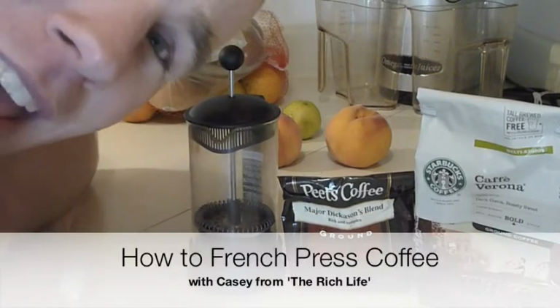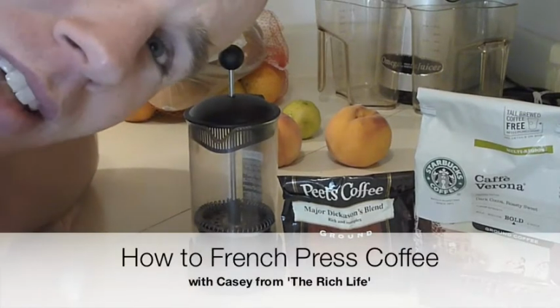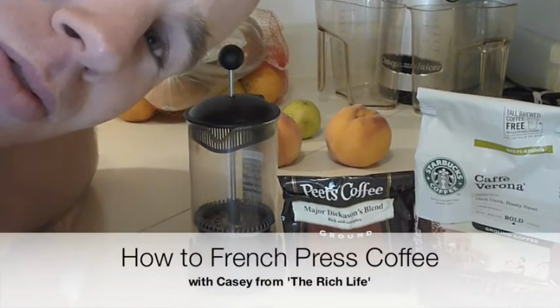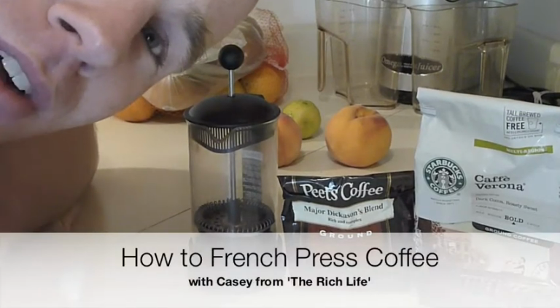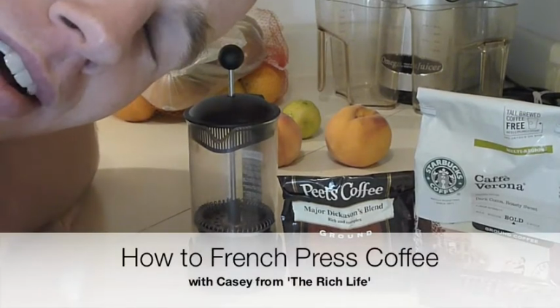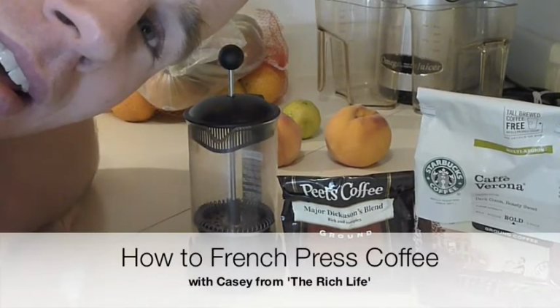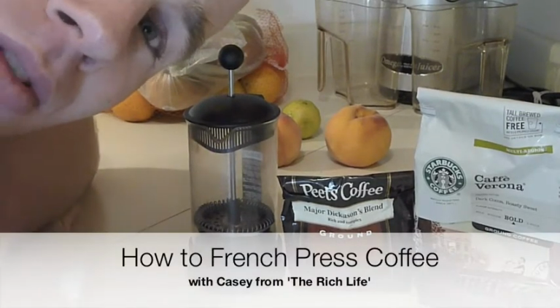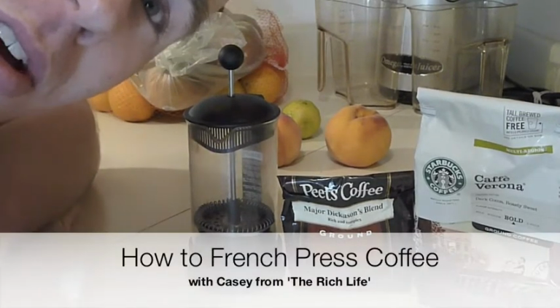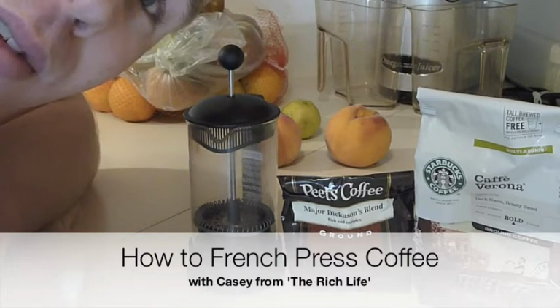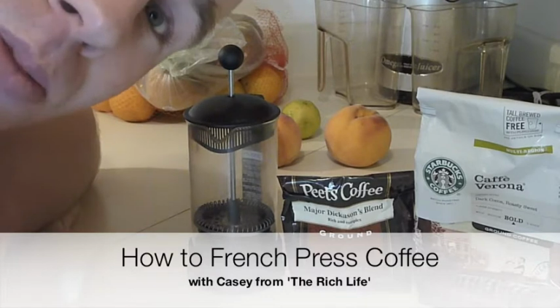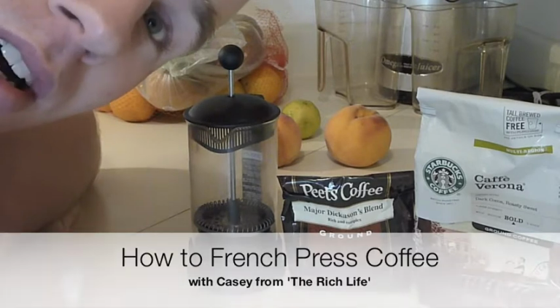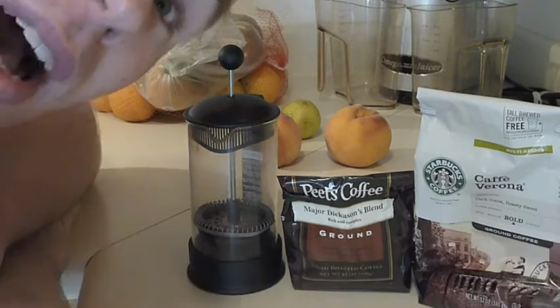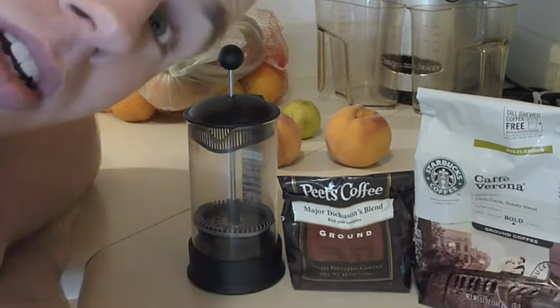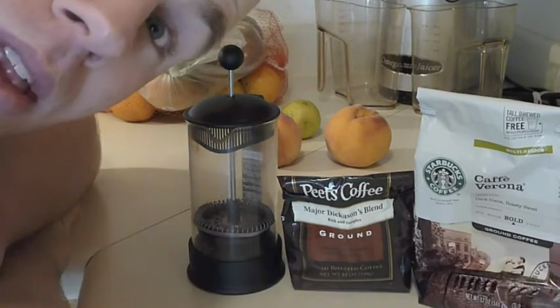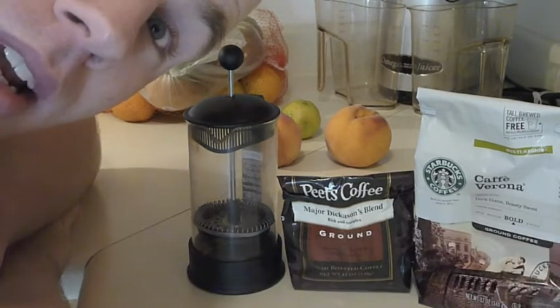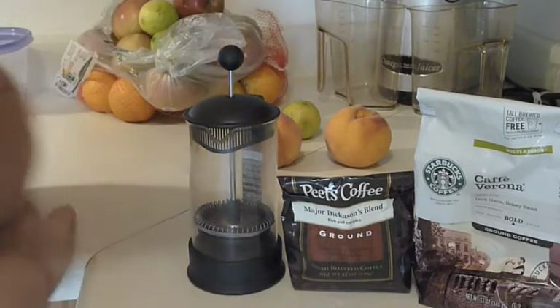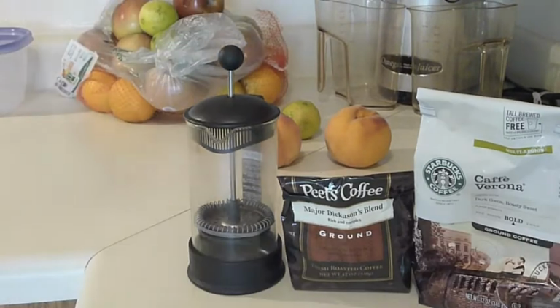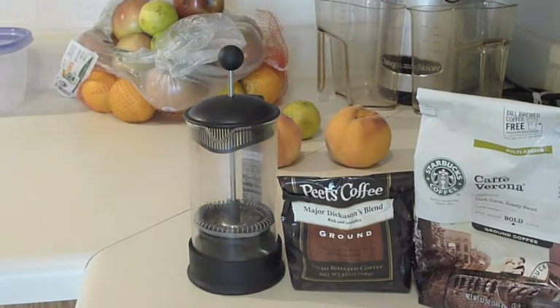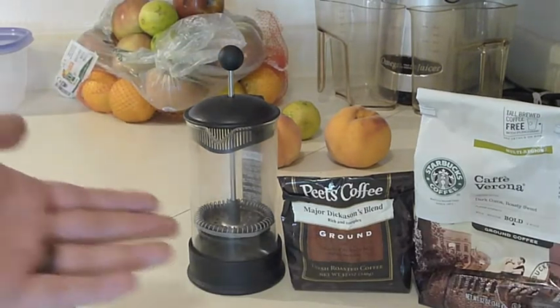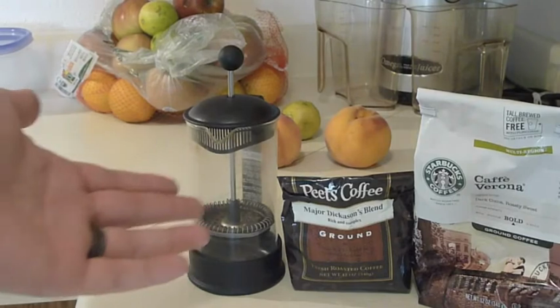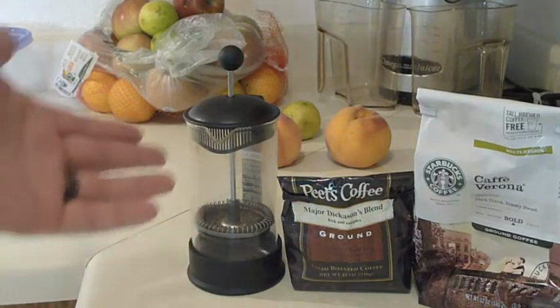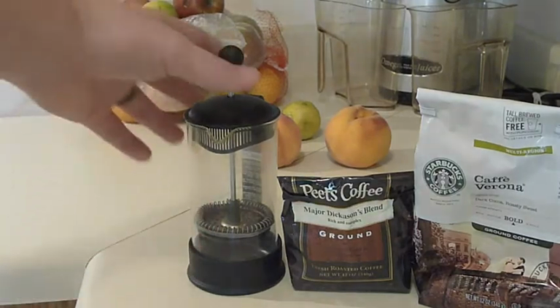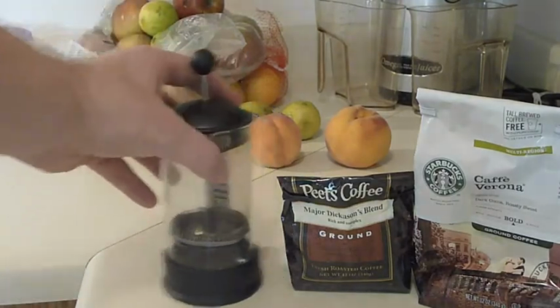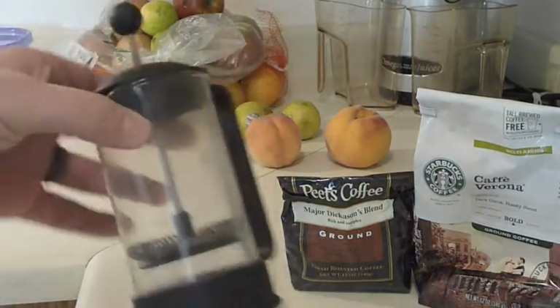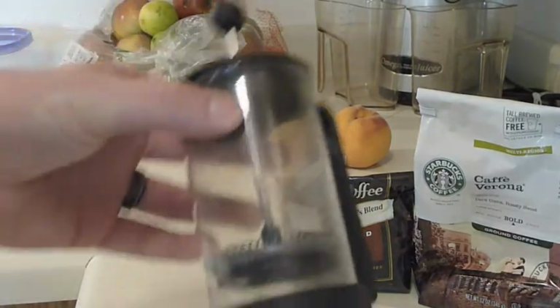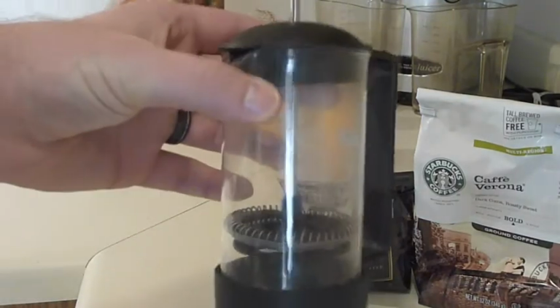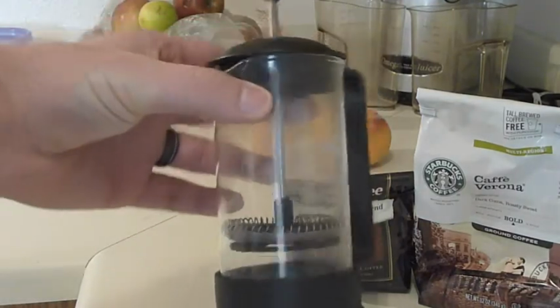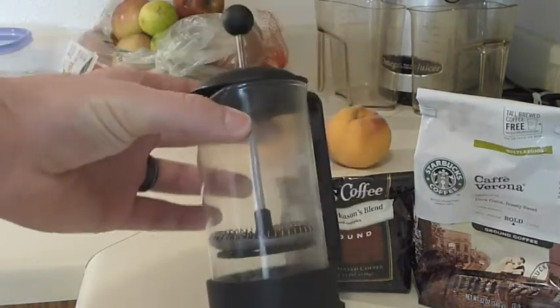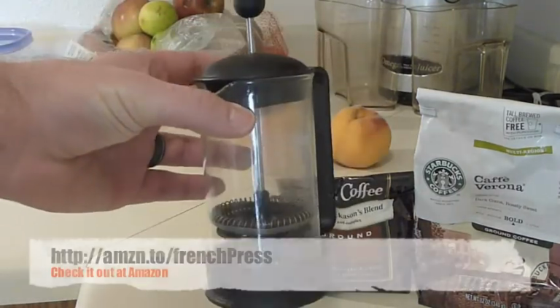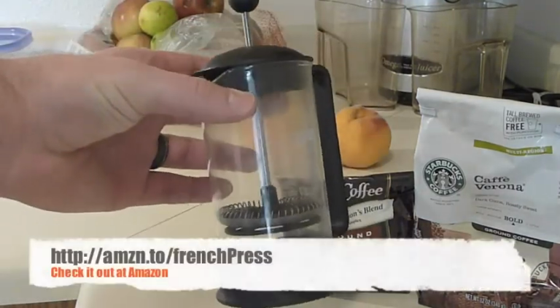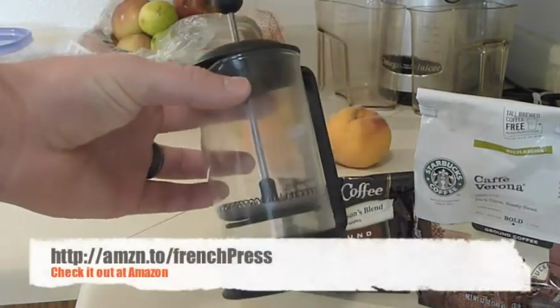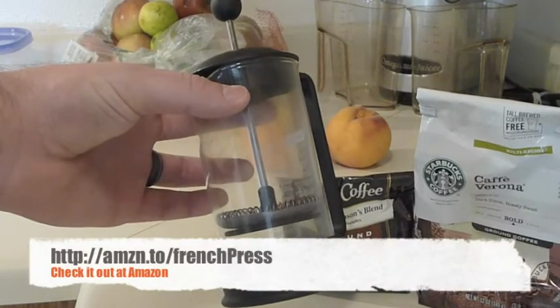Hey everybody, I'm Casey from CaseyFriday.com and if you've ever thought about having French press coffee, I'm going to show you how to do that right now. So let's take a look at what we've got. Right here we have a Bodum French Press. Now this is for a single serving of coffee.